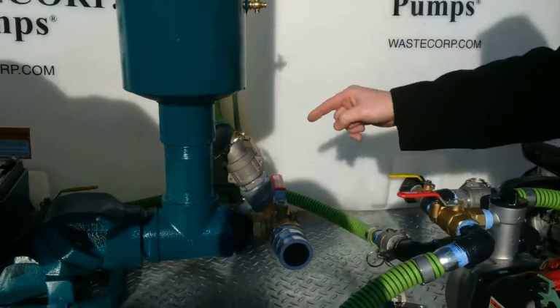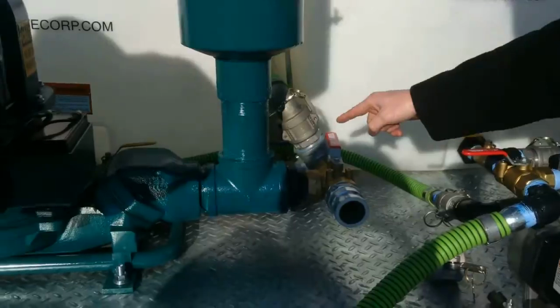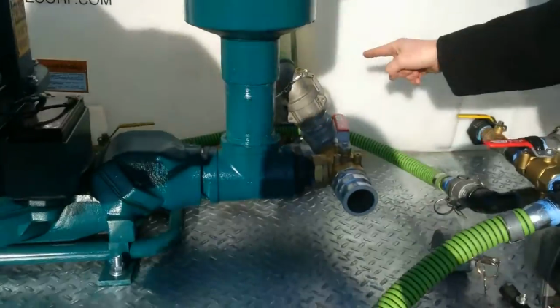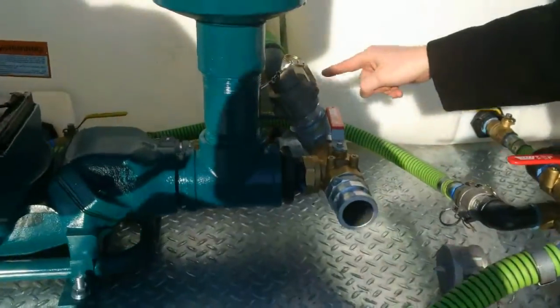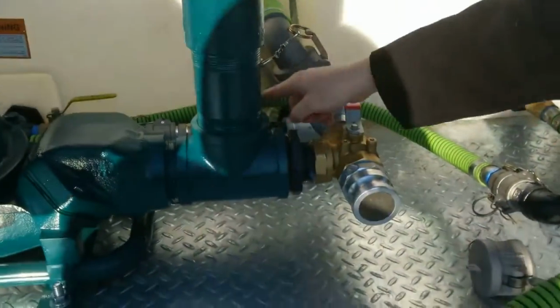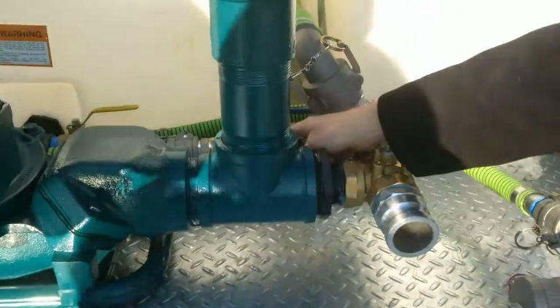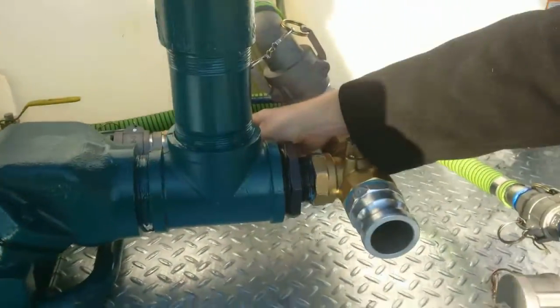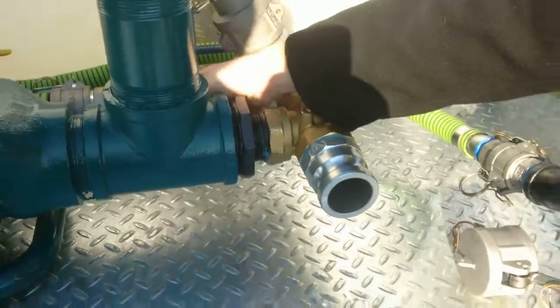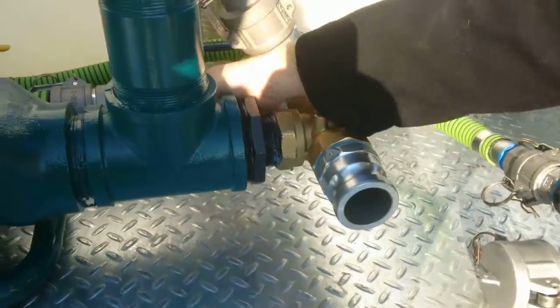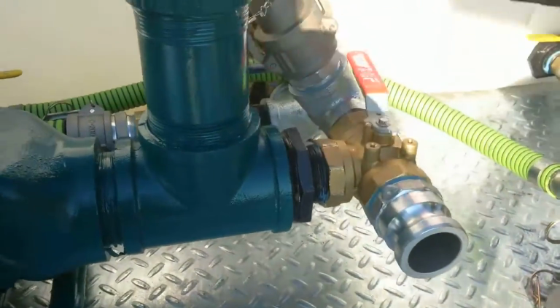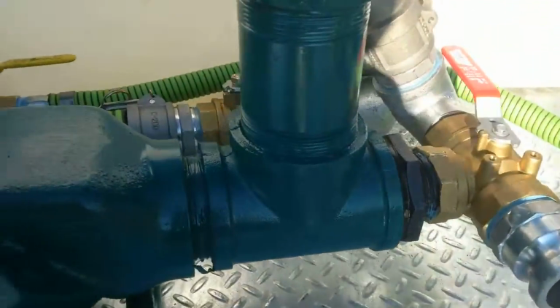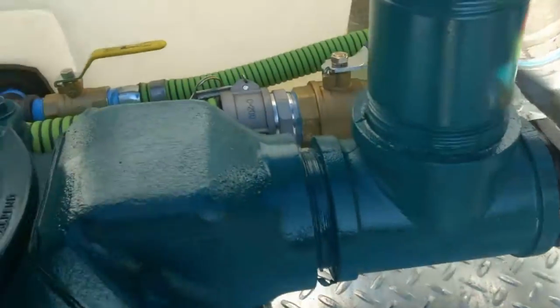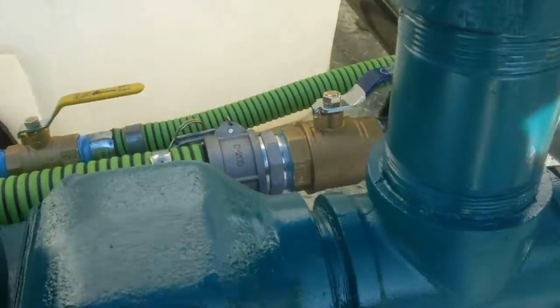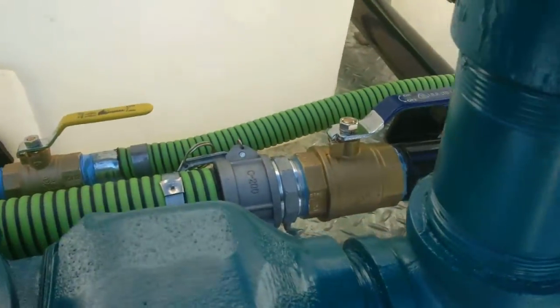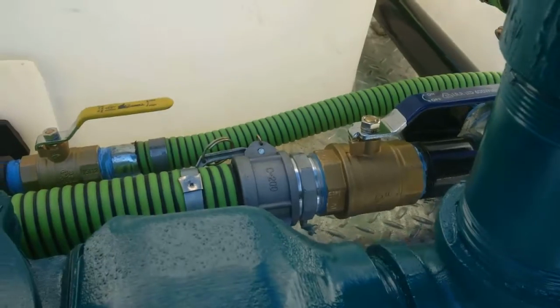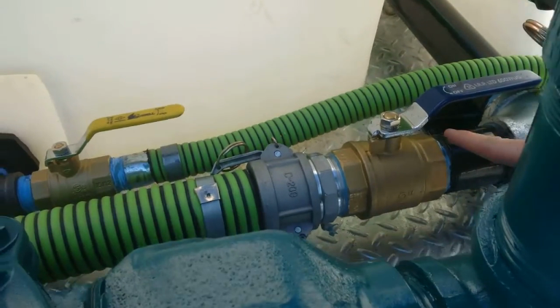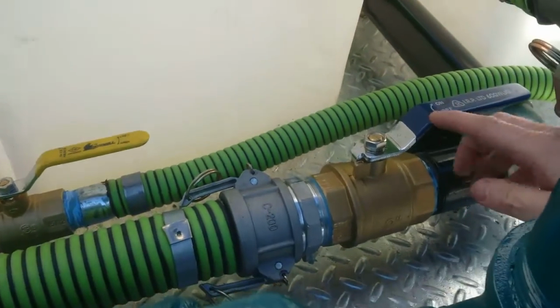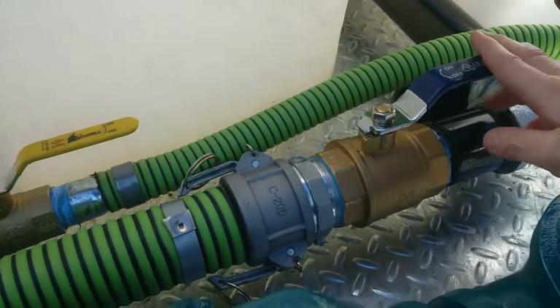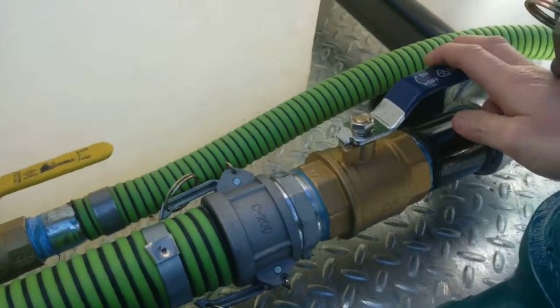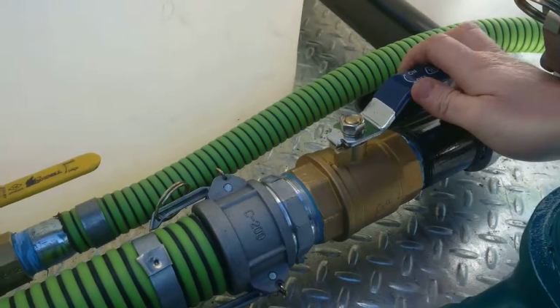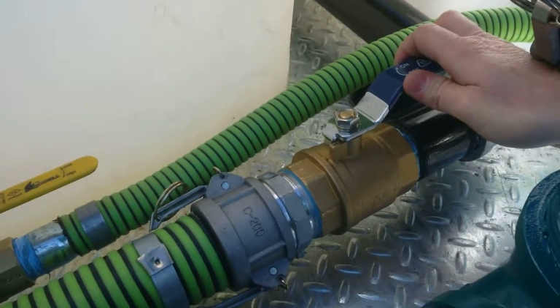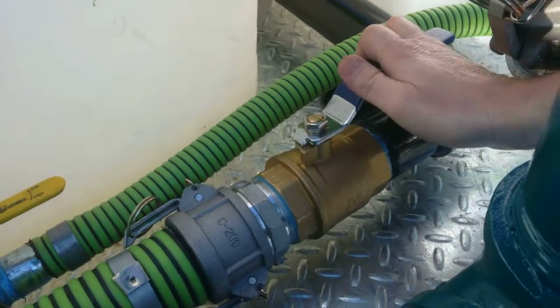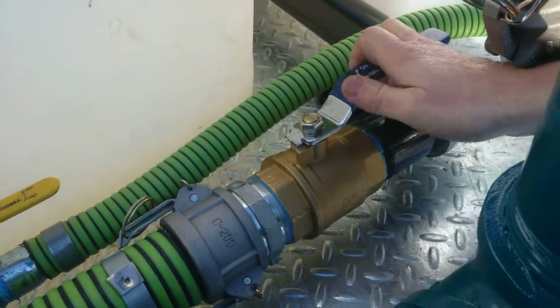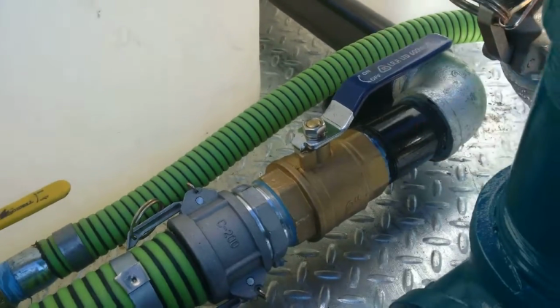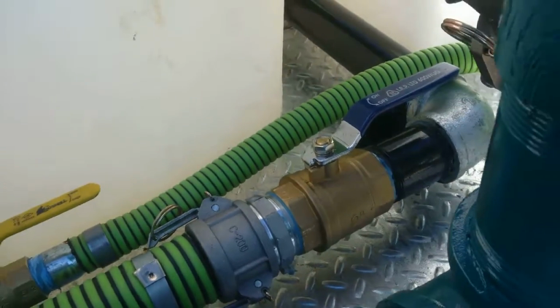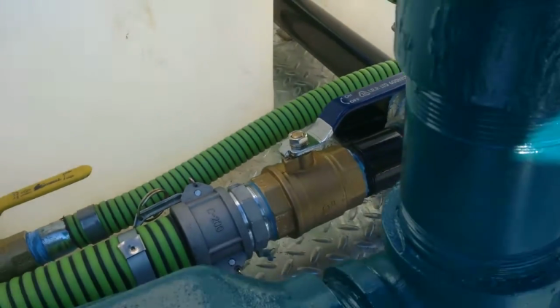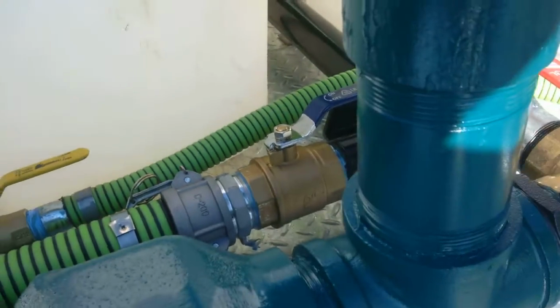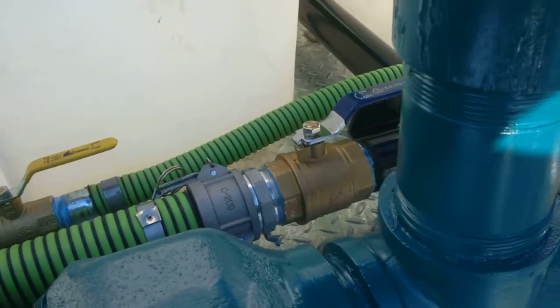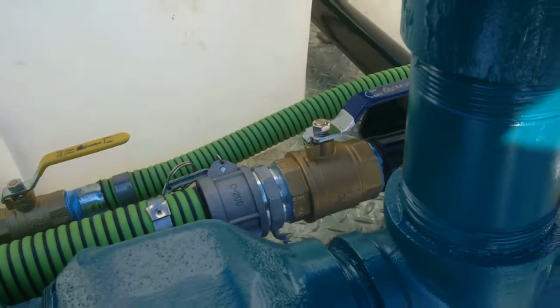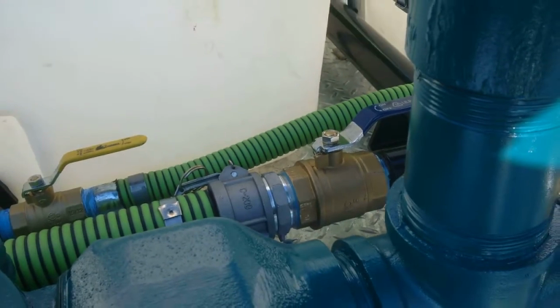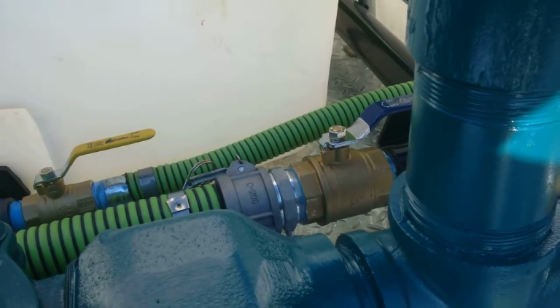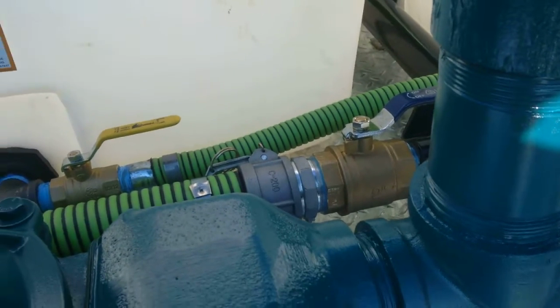There is also a secondary safety ball valve — if something happened to the tank or you want to isolate it, there is a ball valve here that you can shut off to isolate the system from that main tank.